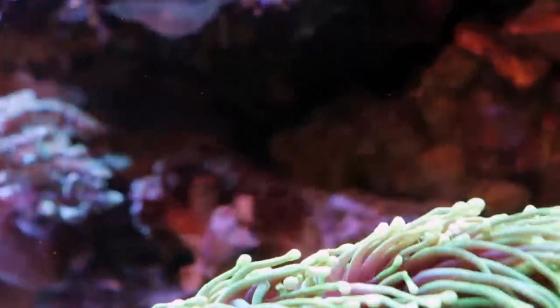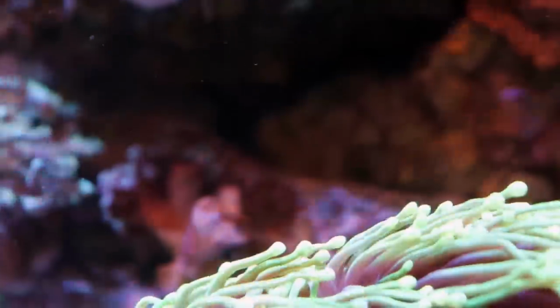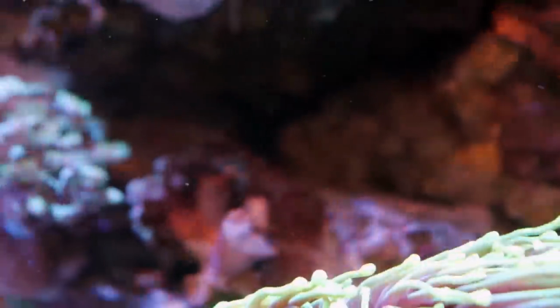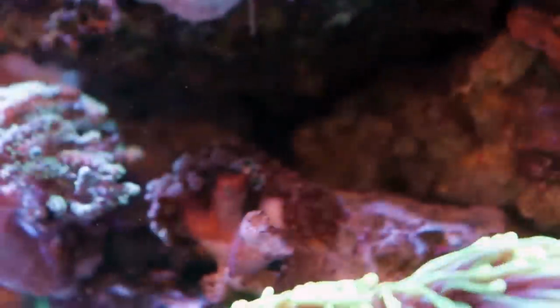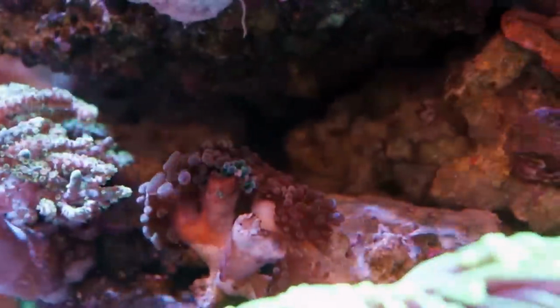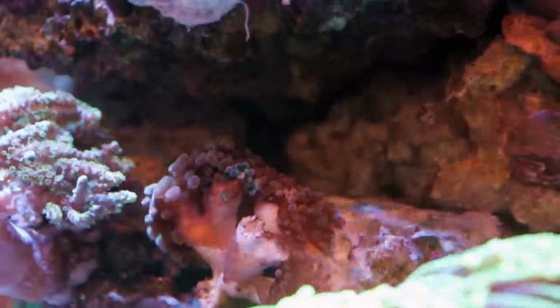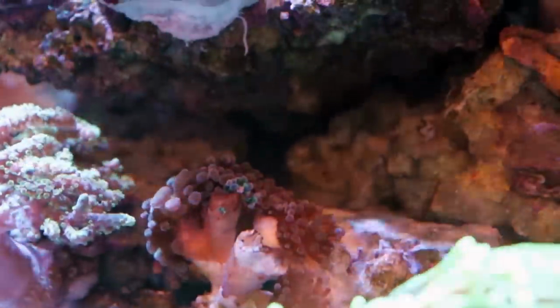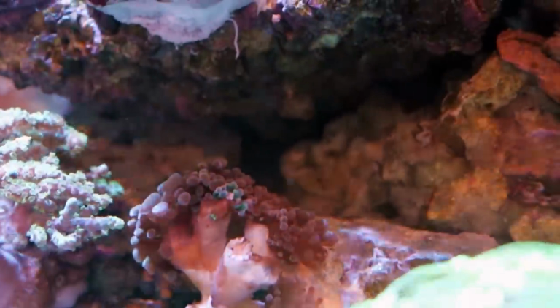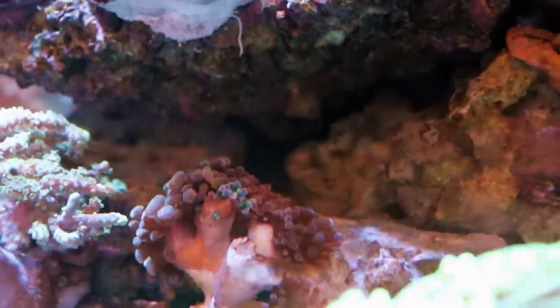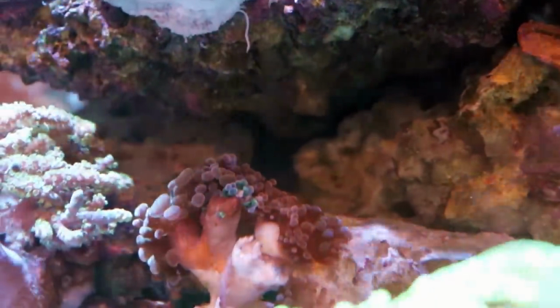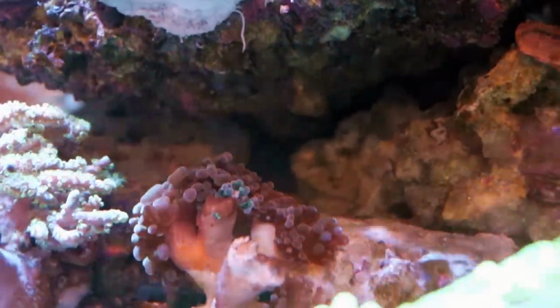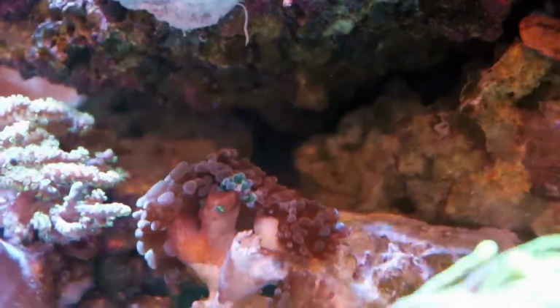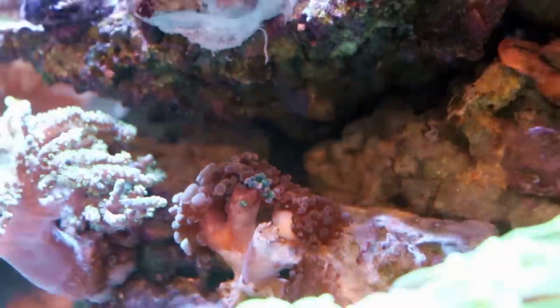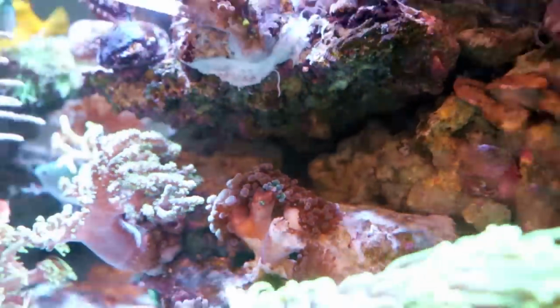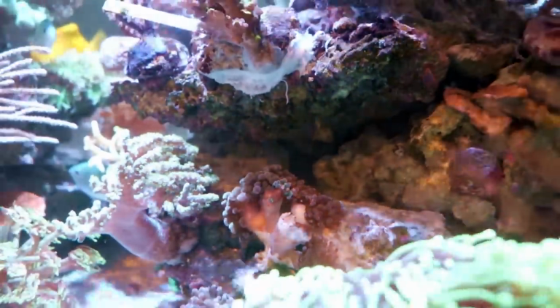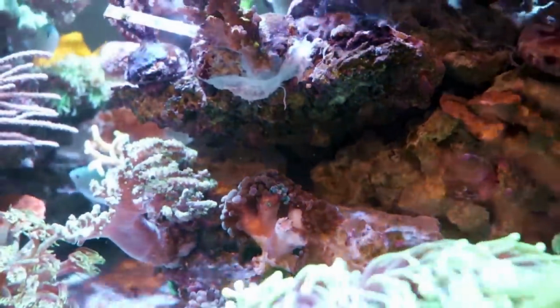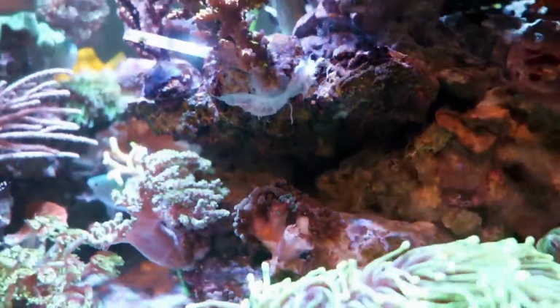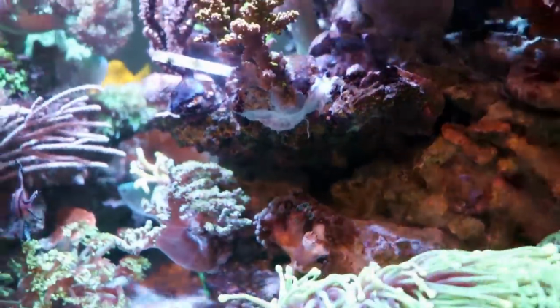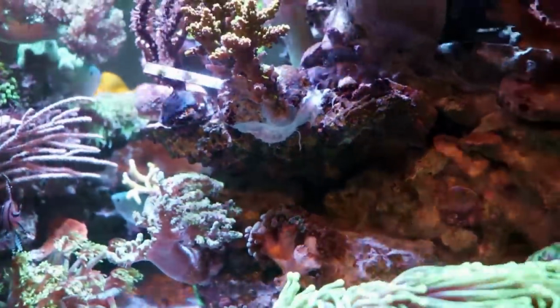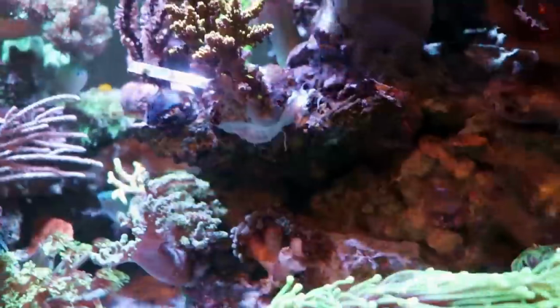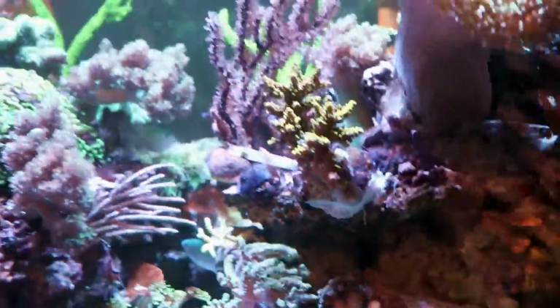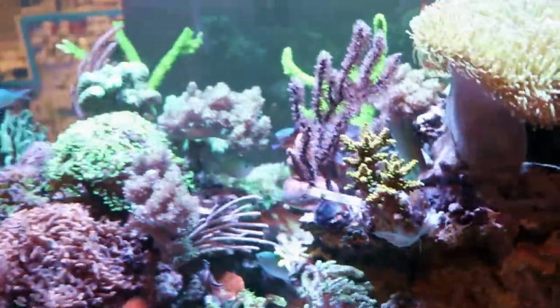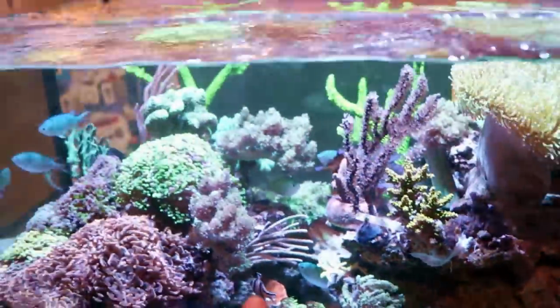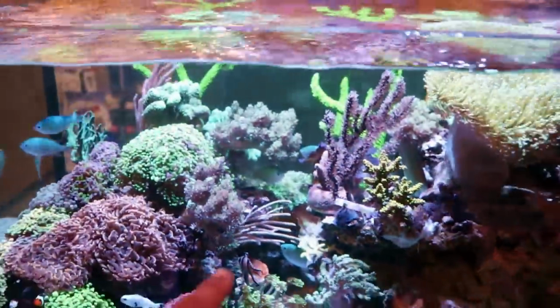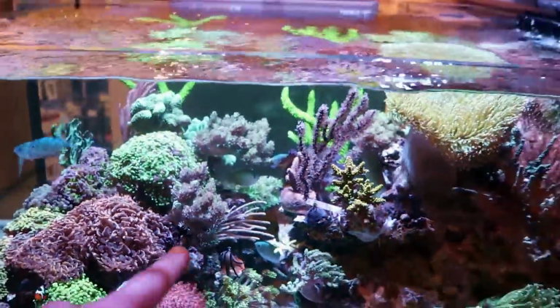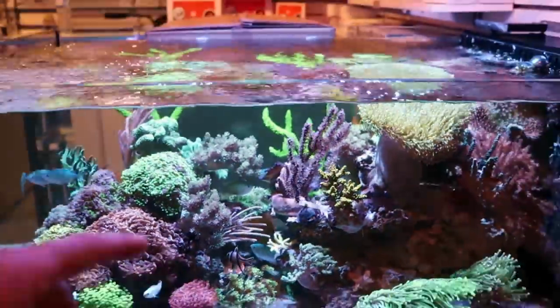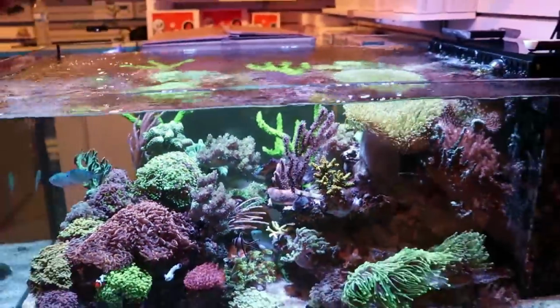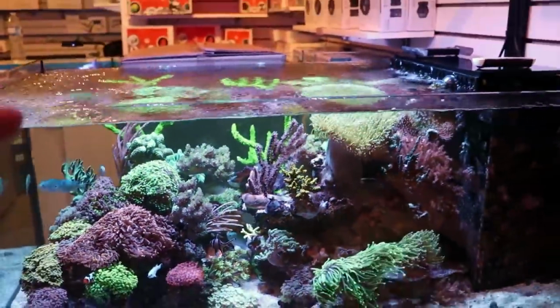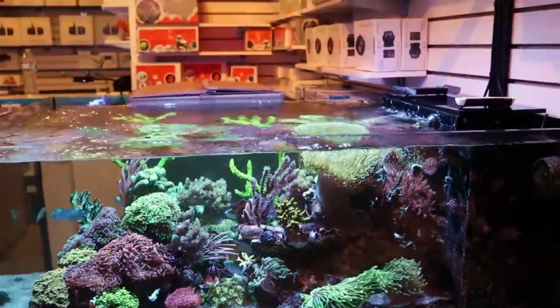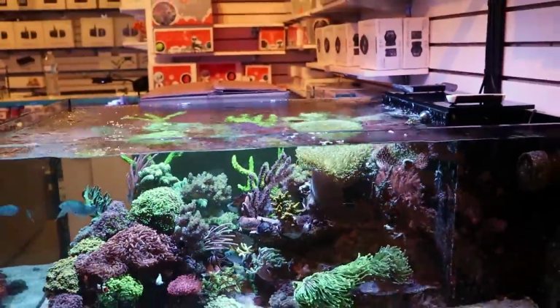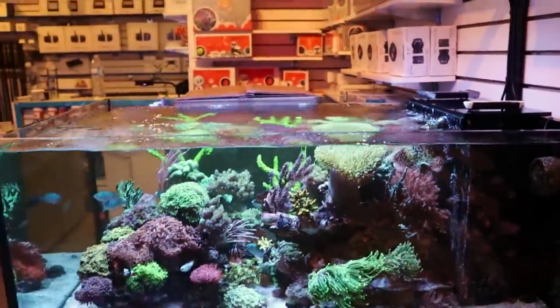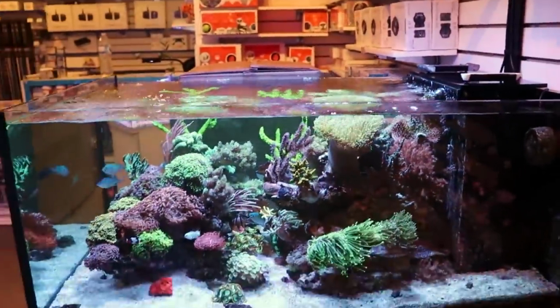I see one more little issue — my blue branching hammer, I missed a head. This kind of happens when you have a lot of corals in the tank. I'm running into a little bit of an Aptasia issue, but we're on top of it — we're Aptasia X-ing it.